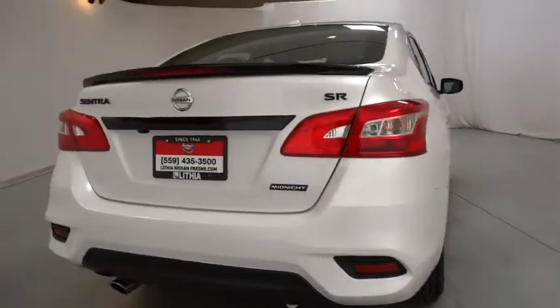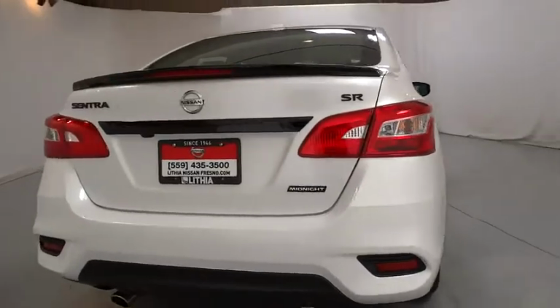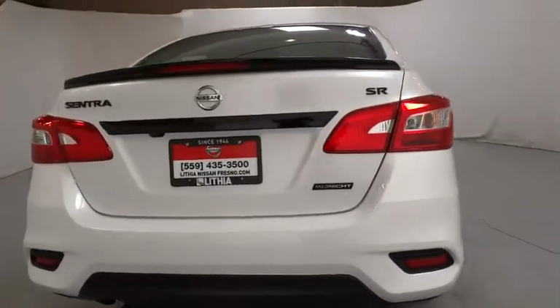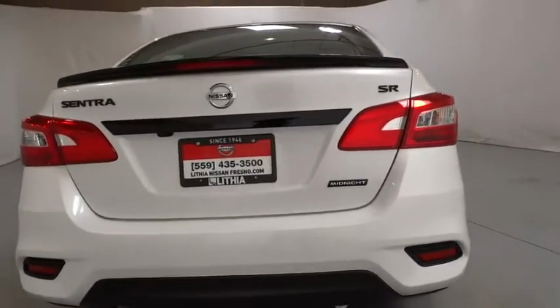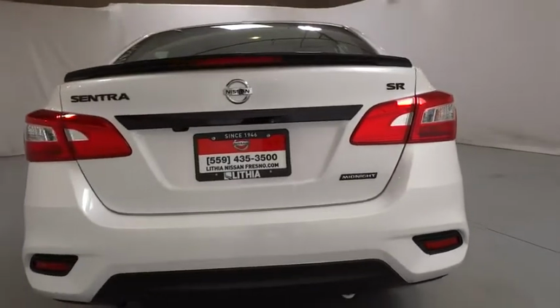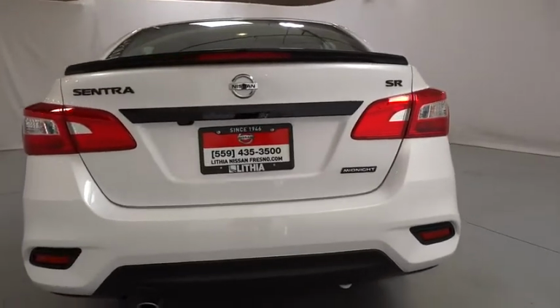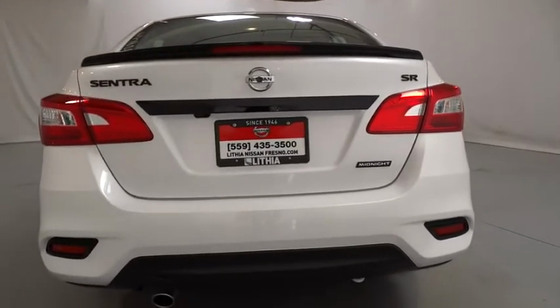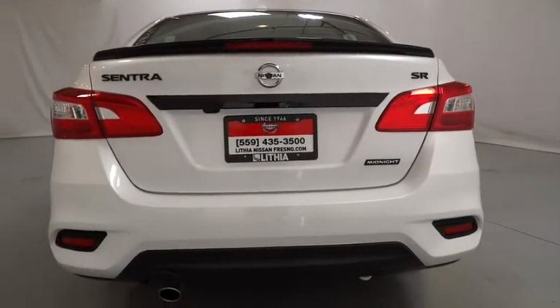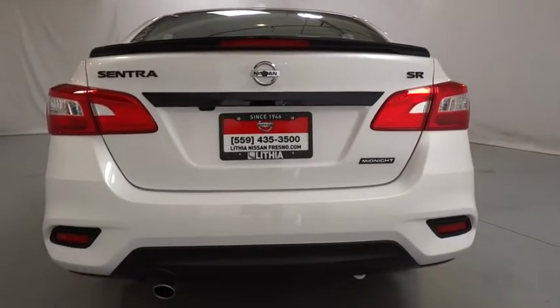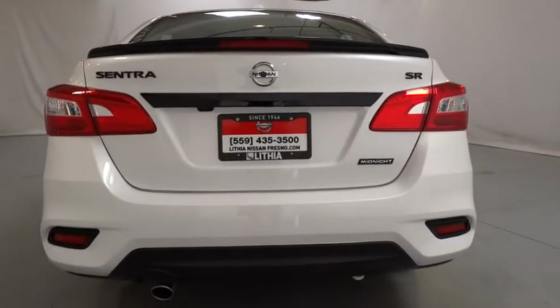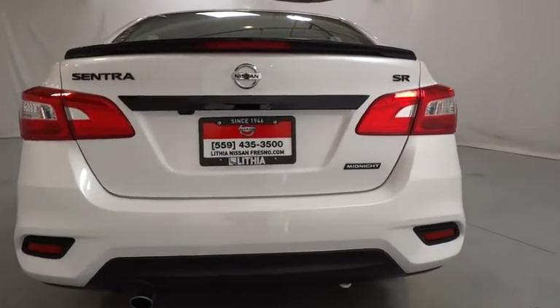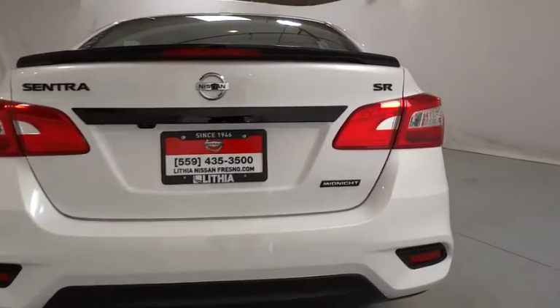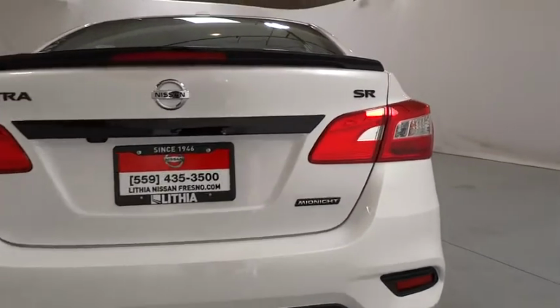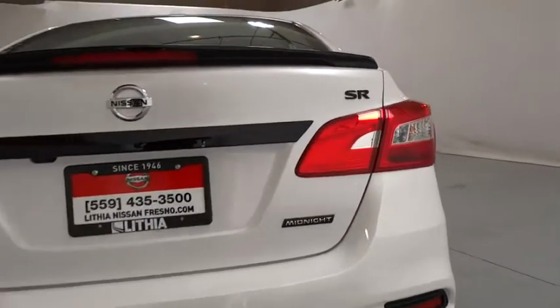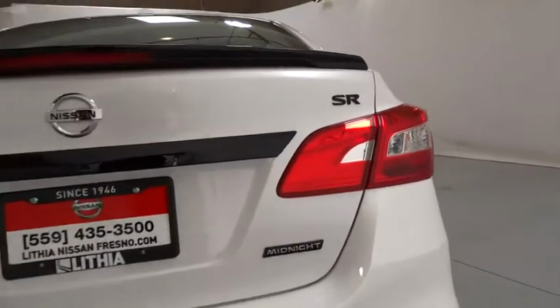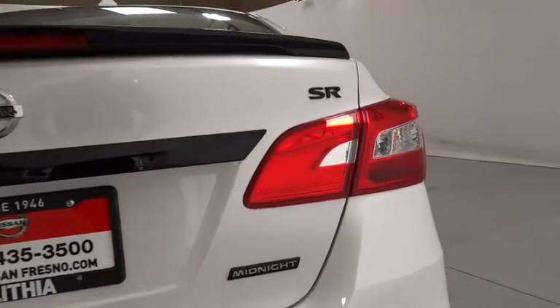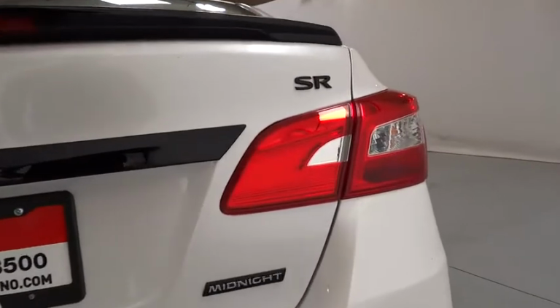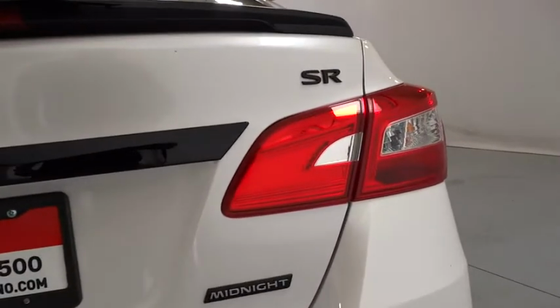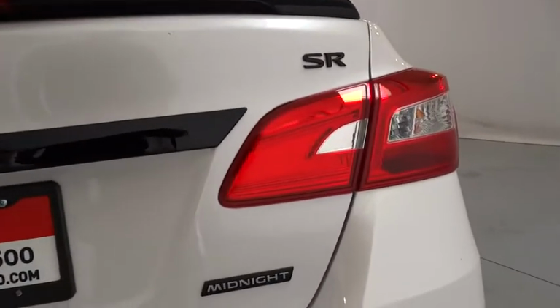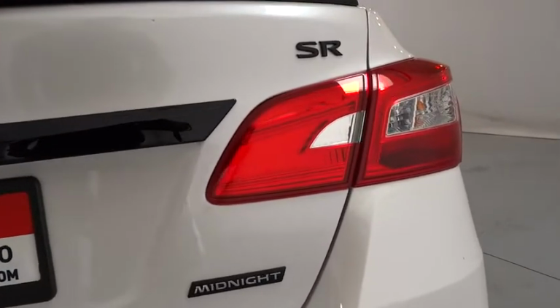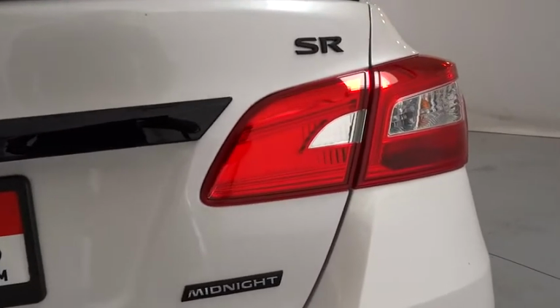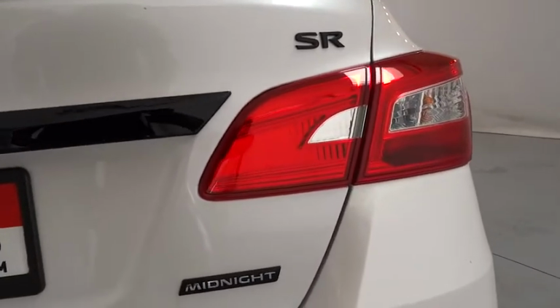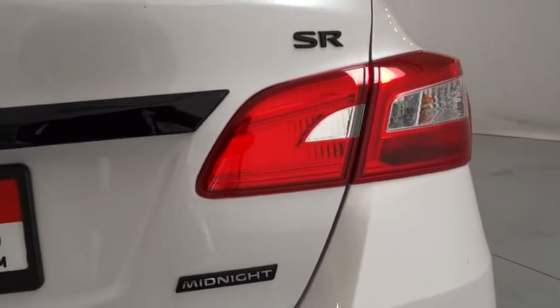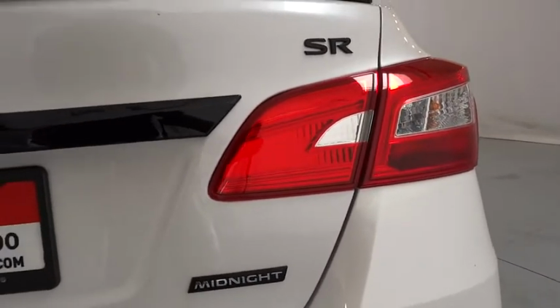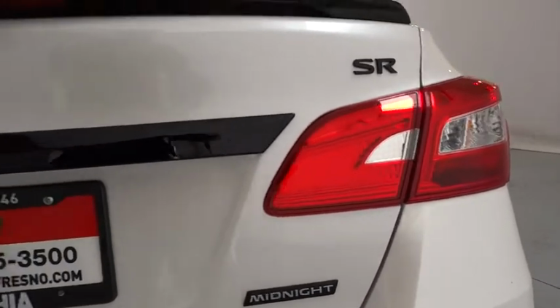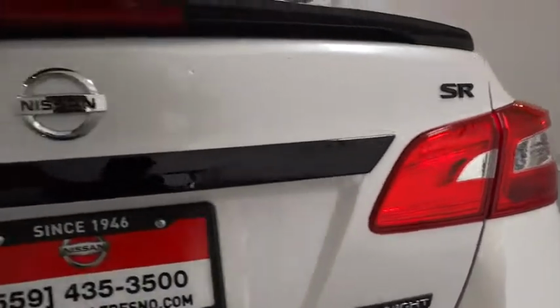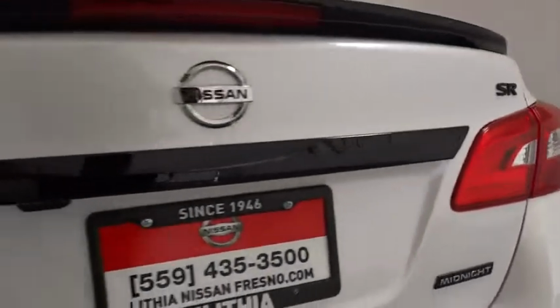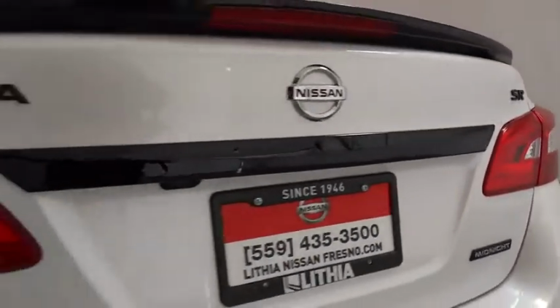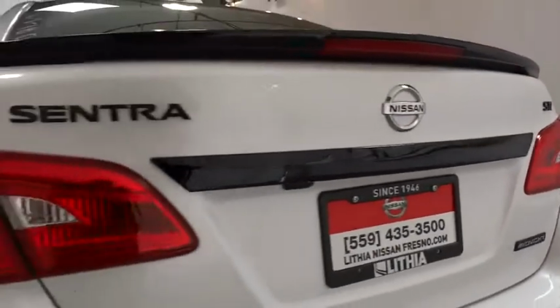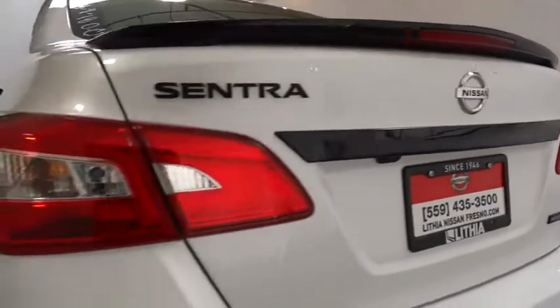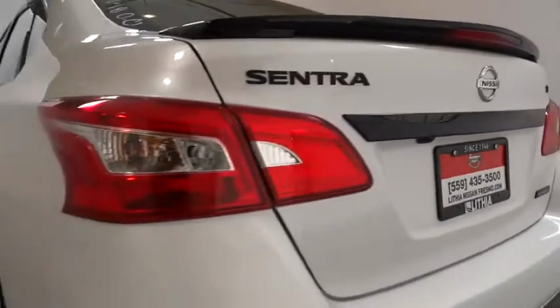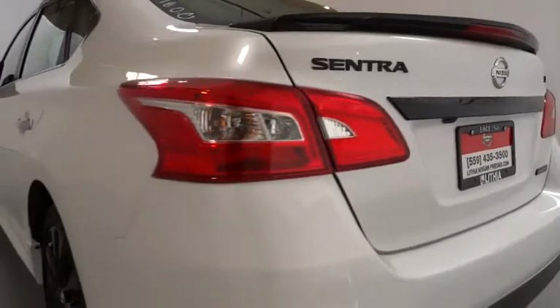Backup camera. Keyless entry. Leather wrapped steering wheel. Bluetooth. Adjustable steering wheel. Power steering. ABS four wheel. Cruise control. Four wheel disc brakes. Keyless start.